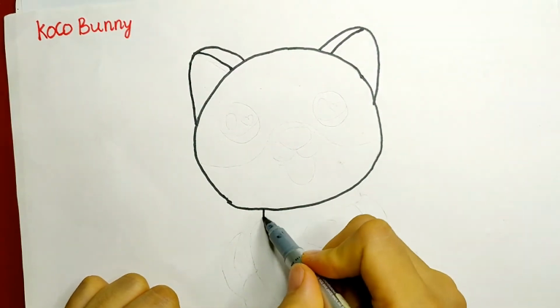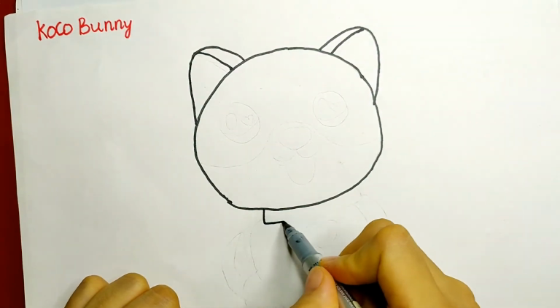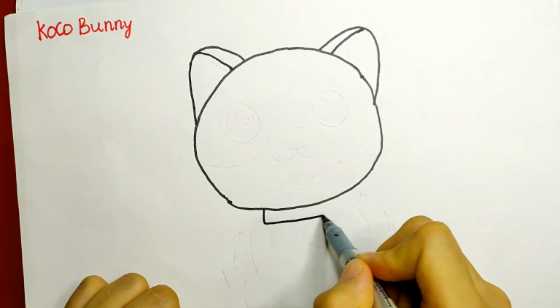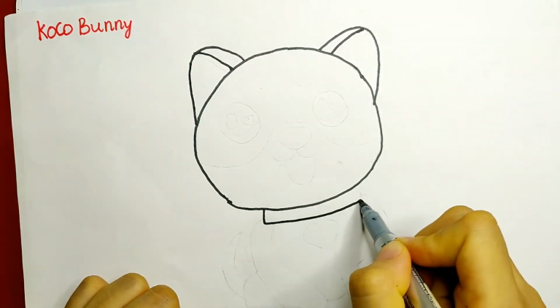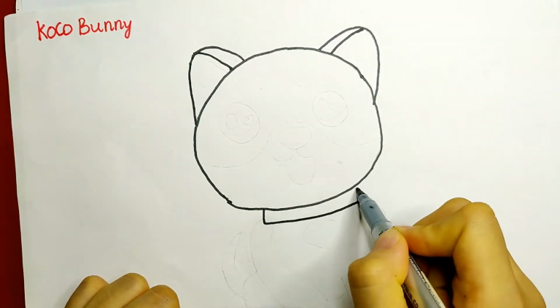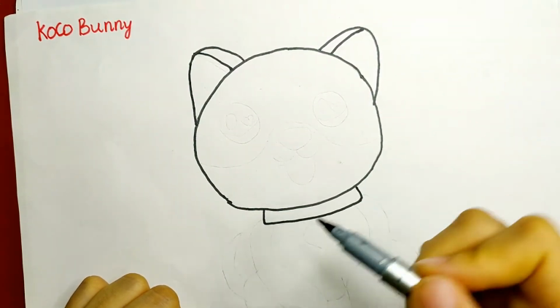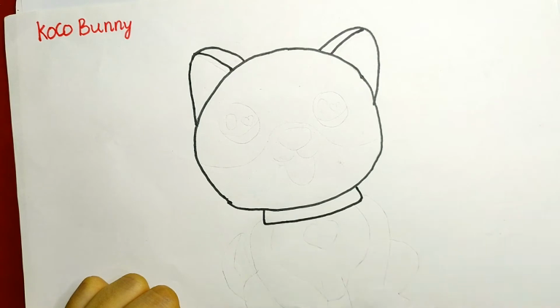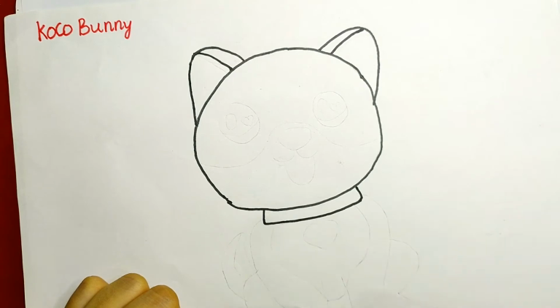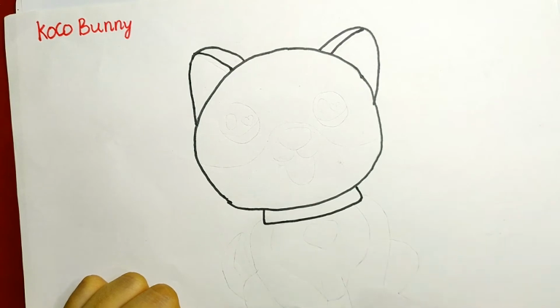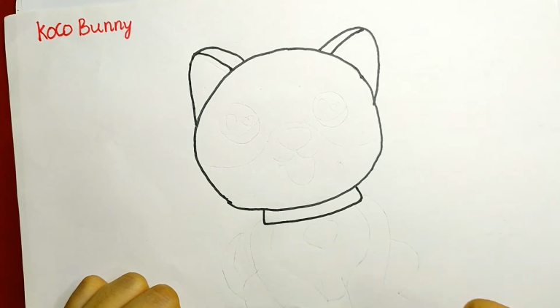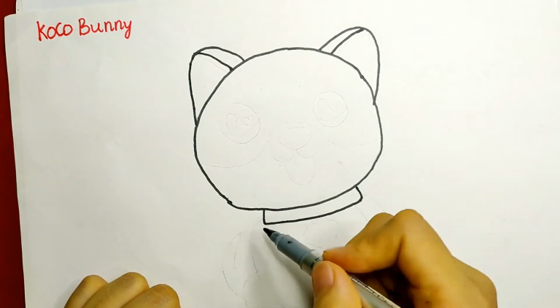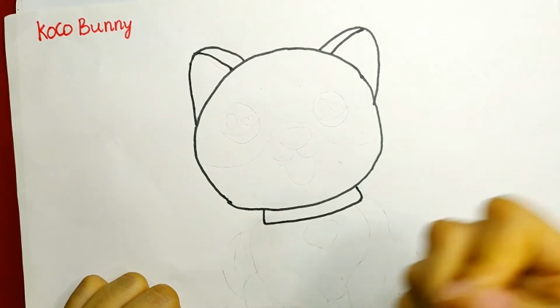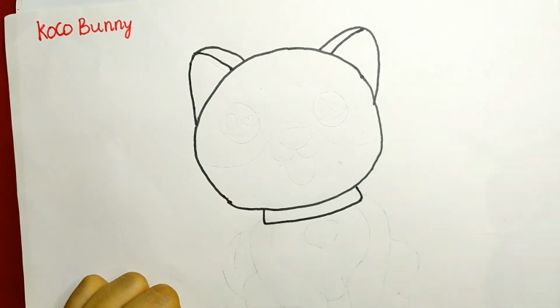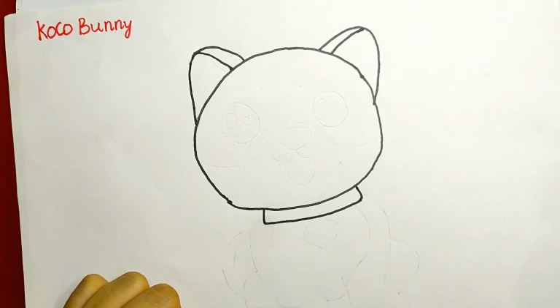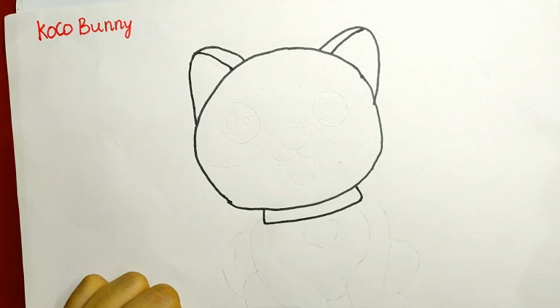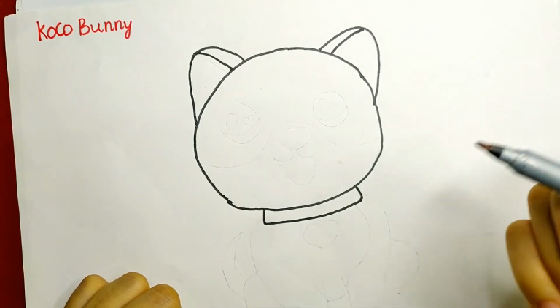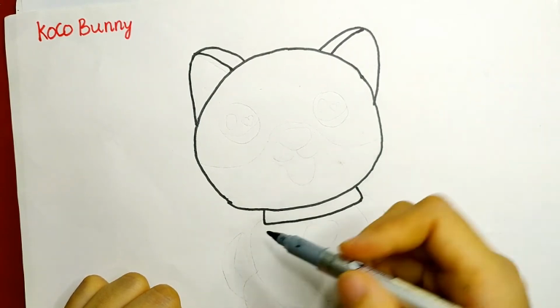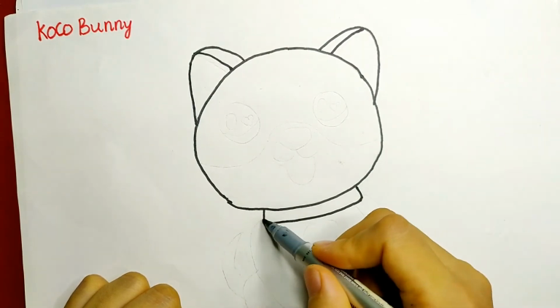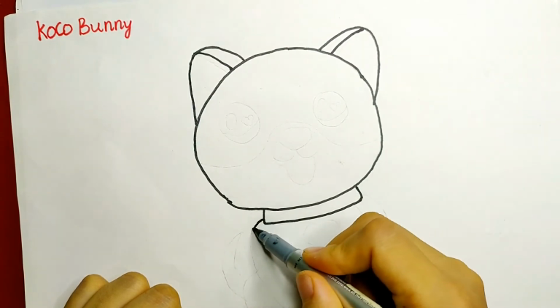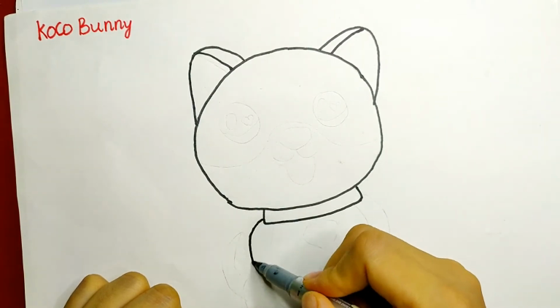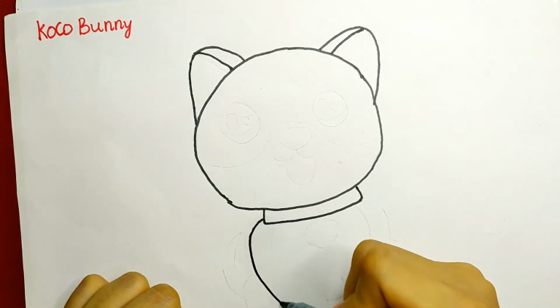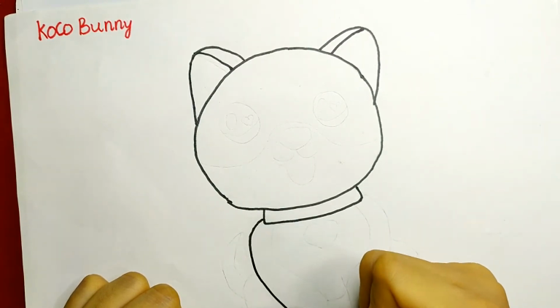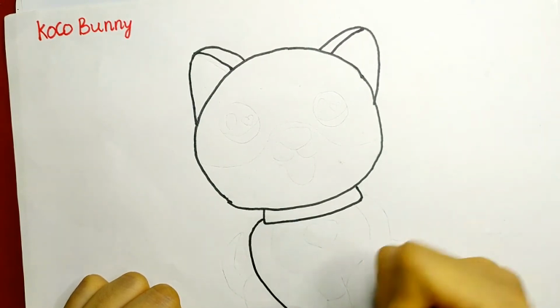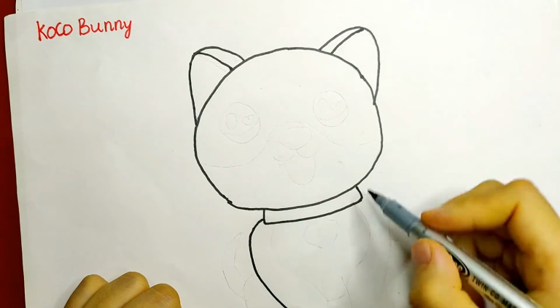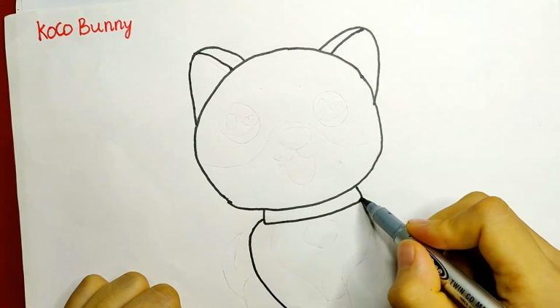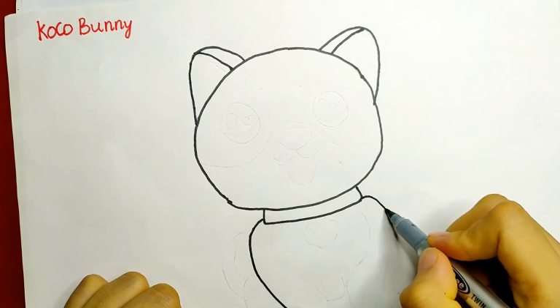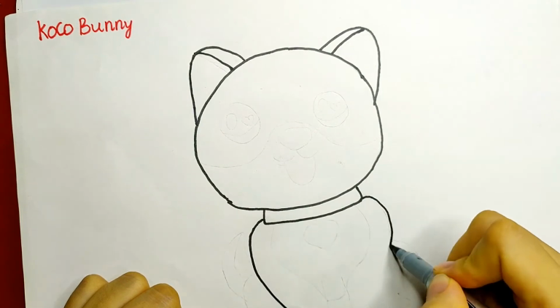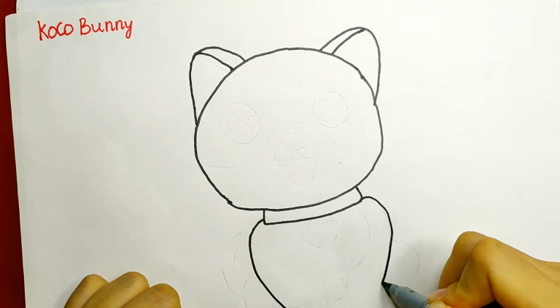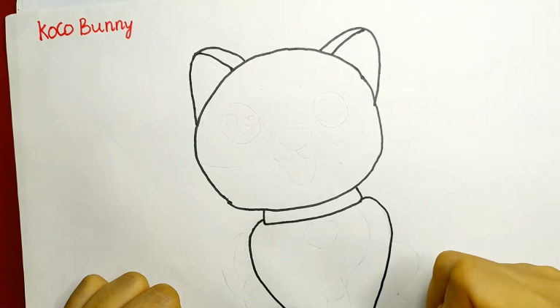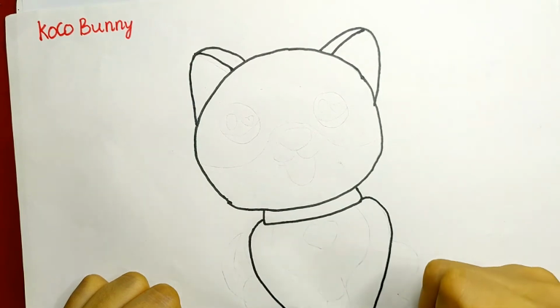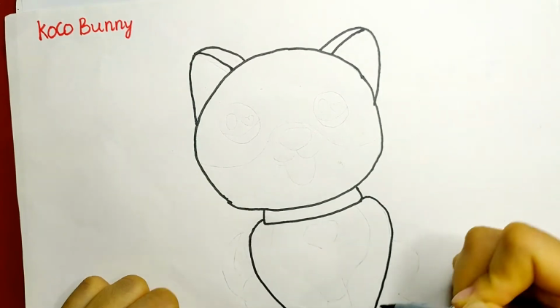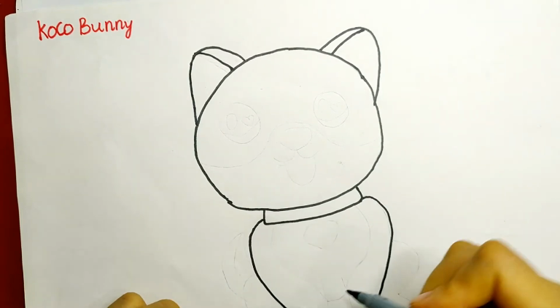And for the neck, I will make a collar. Then I draw two heart-shaped curves for the dog's torso and front legs.